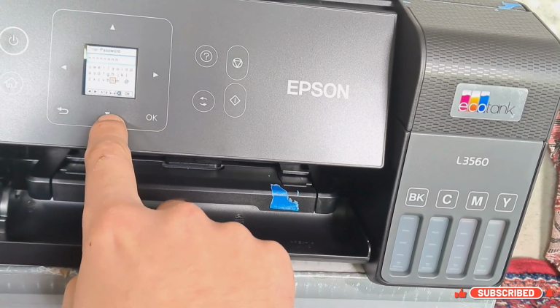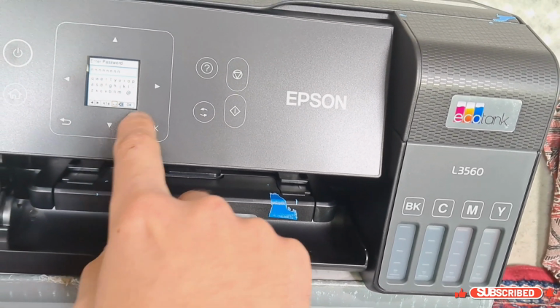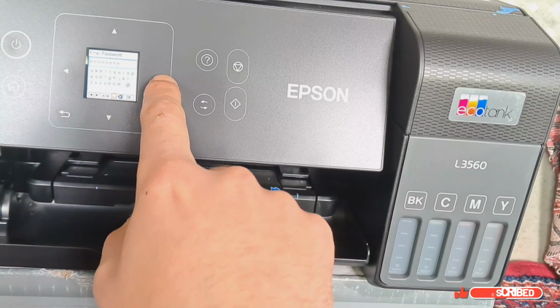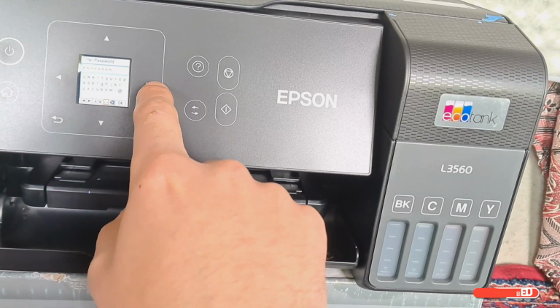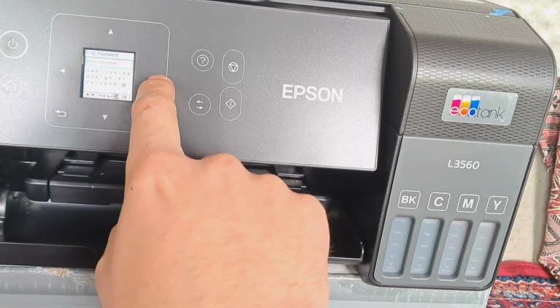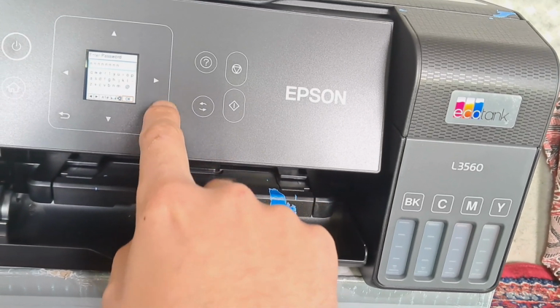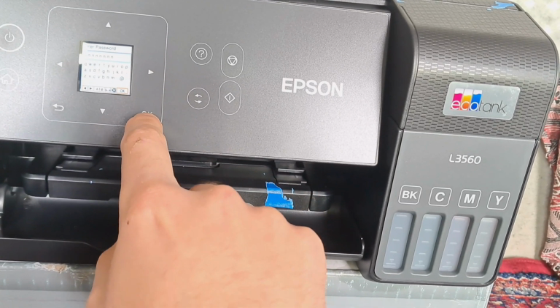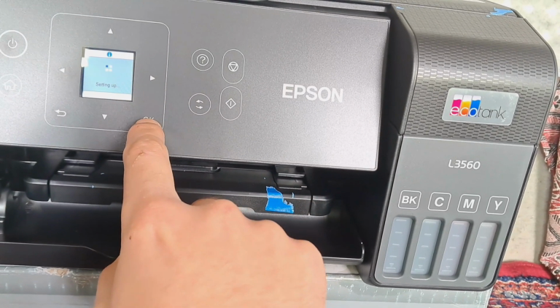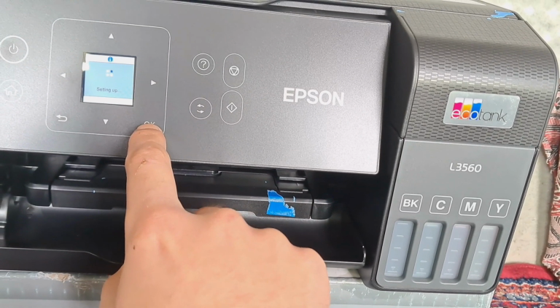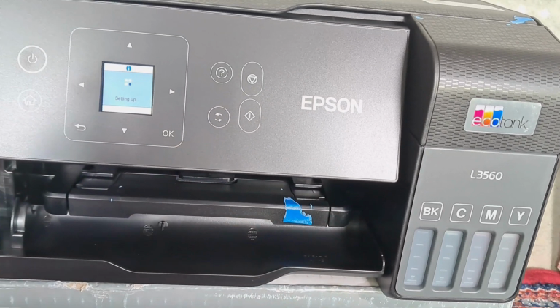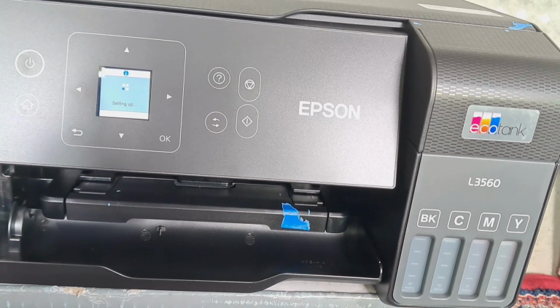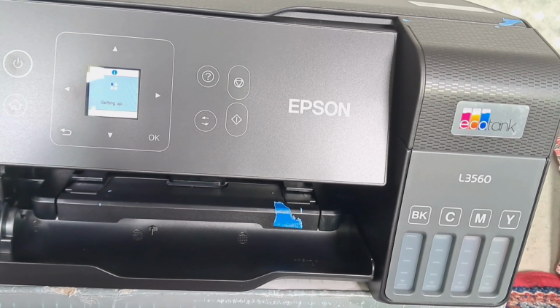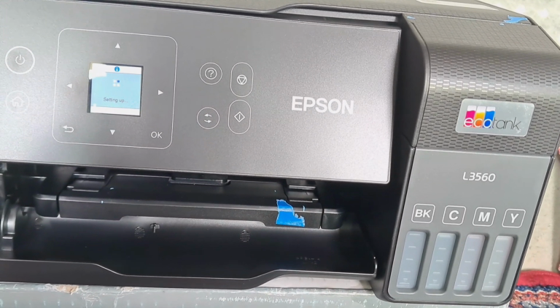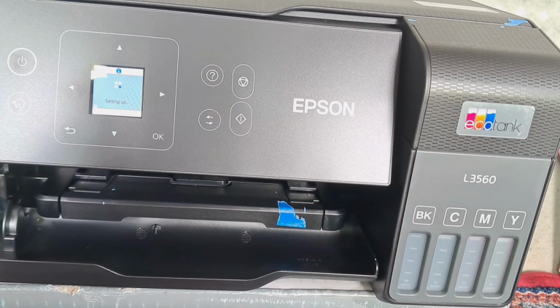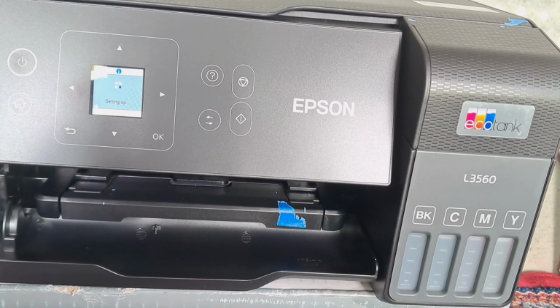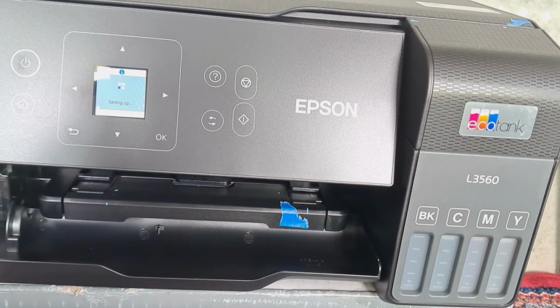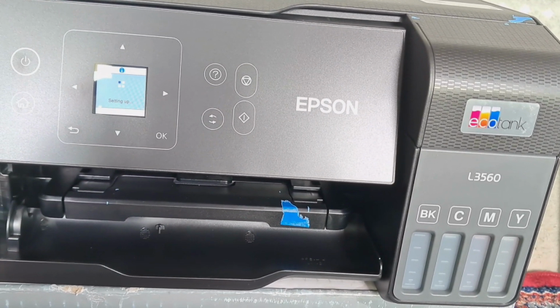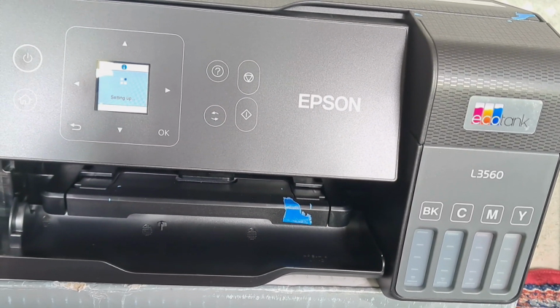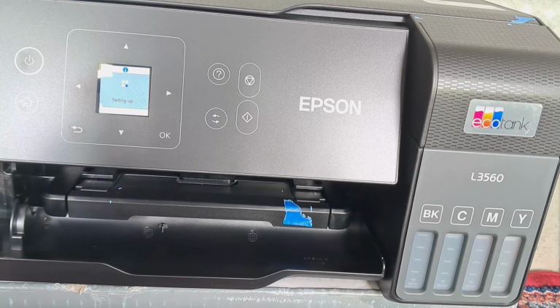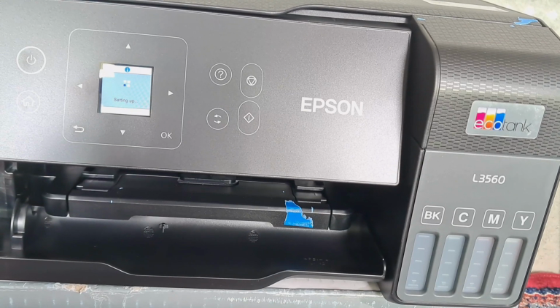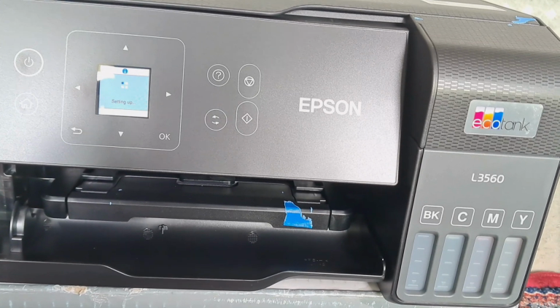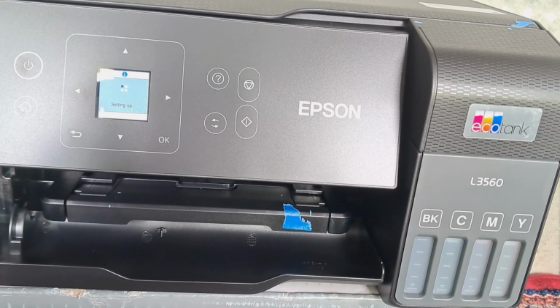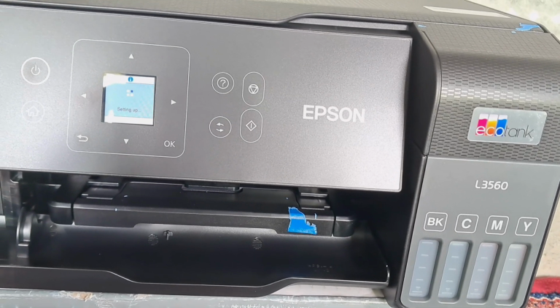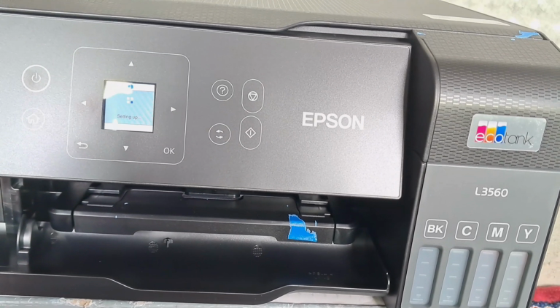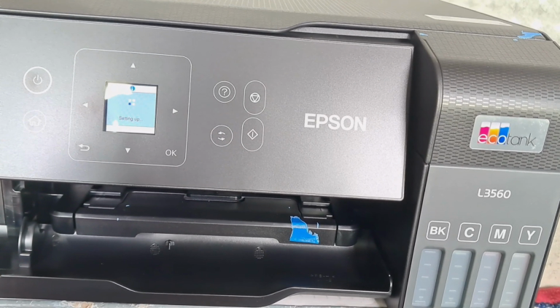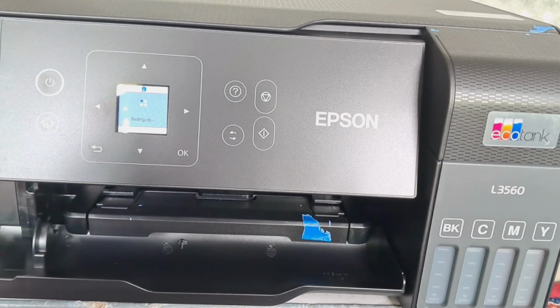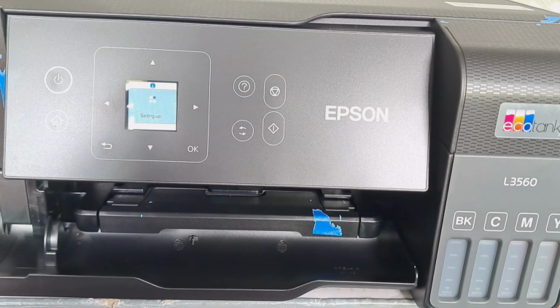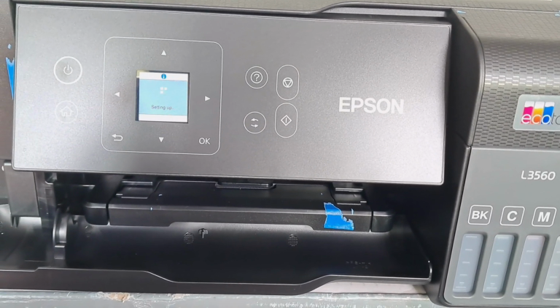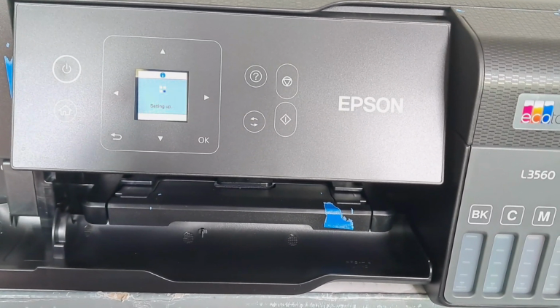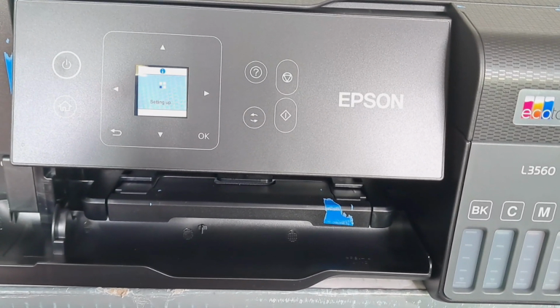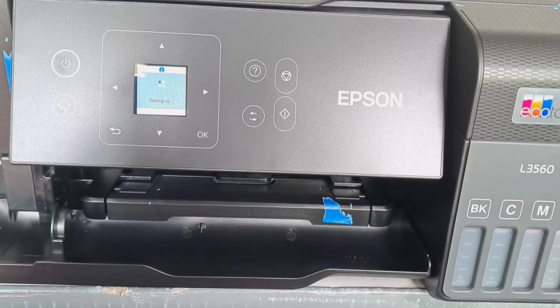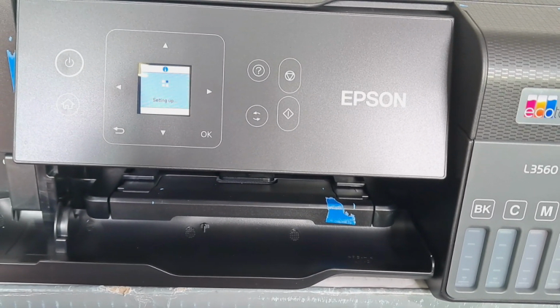Enter the password which you have set using the navigation keys. After entering the password, press OK to get connected to the Wi-Fi network.